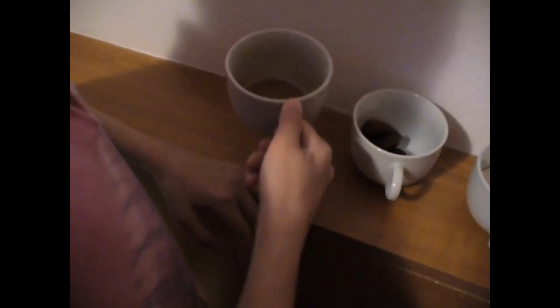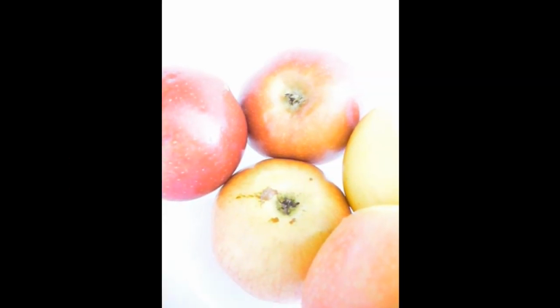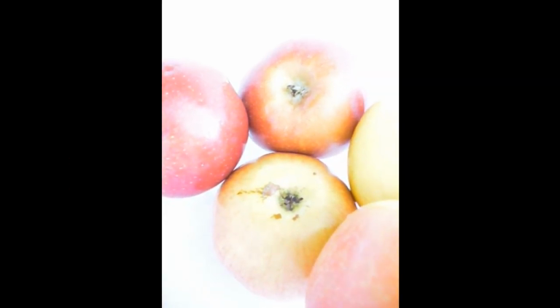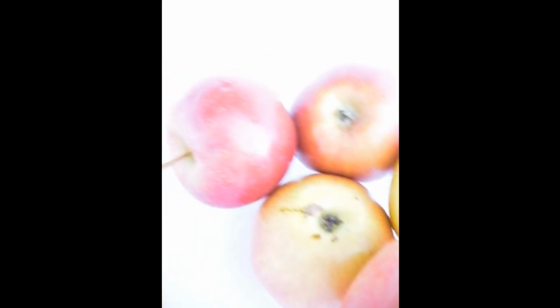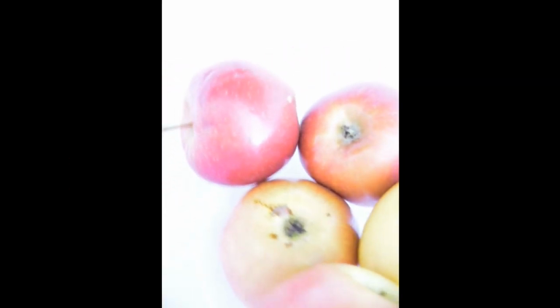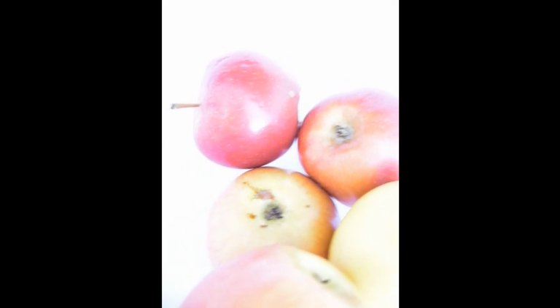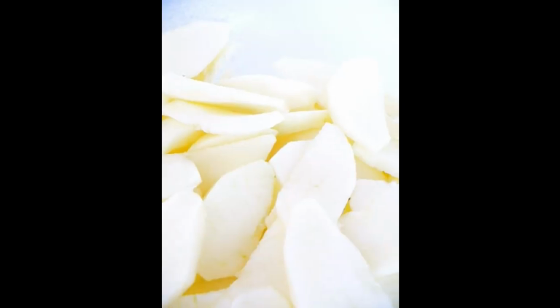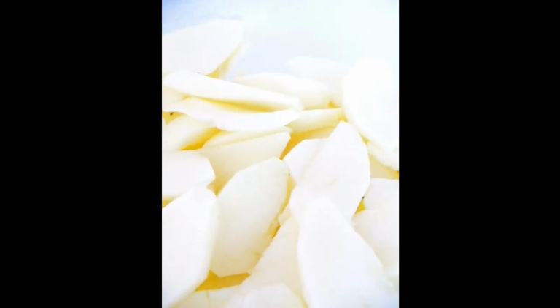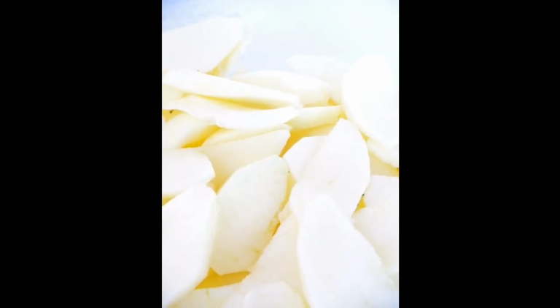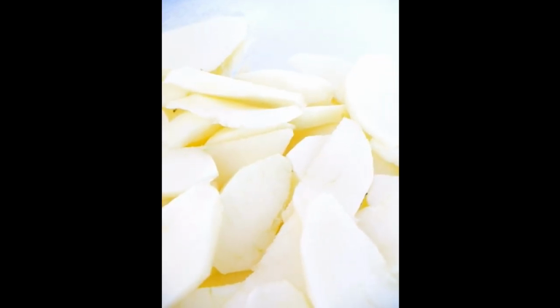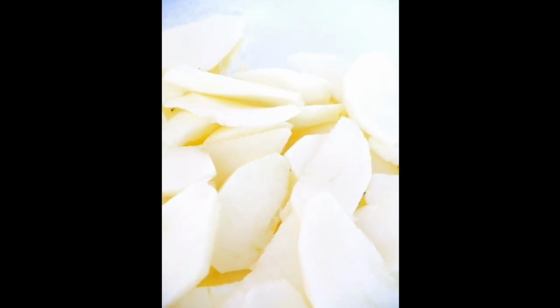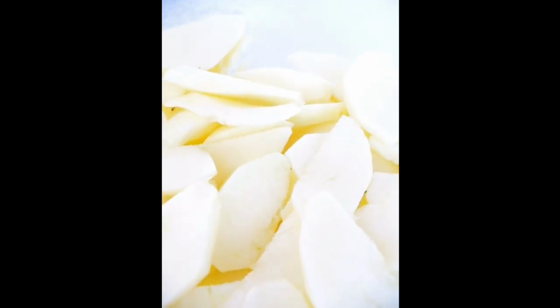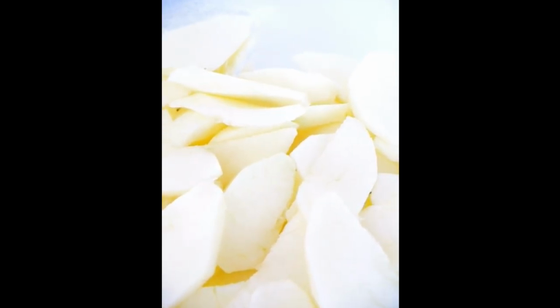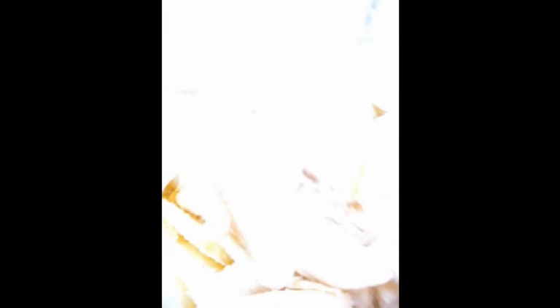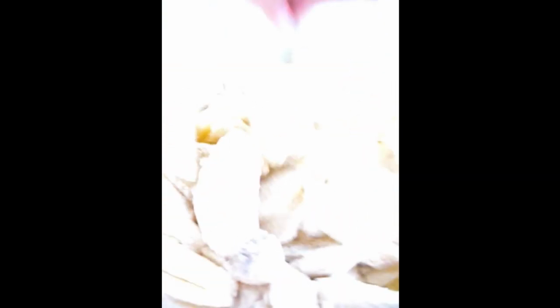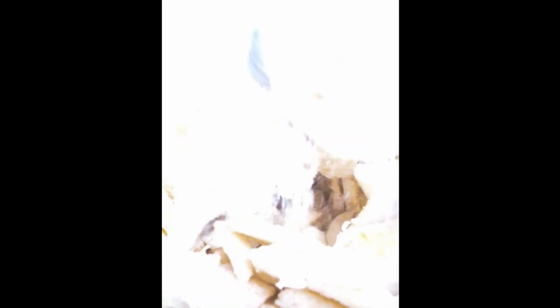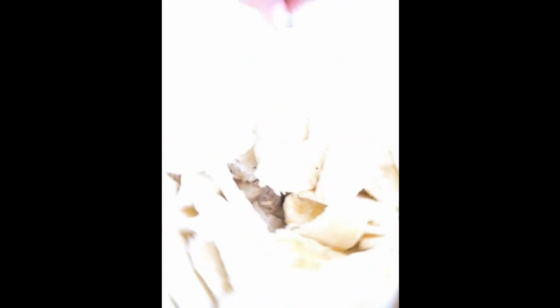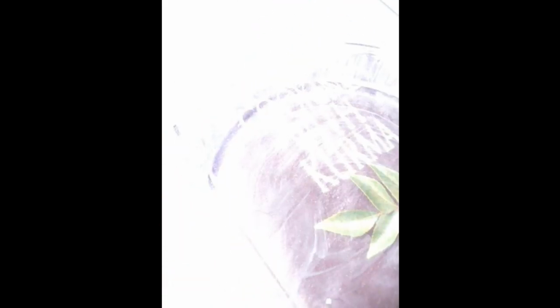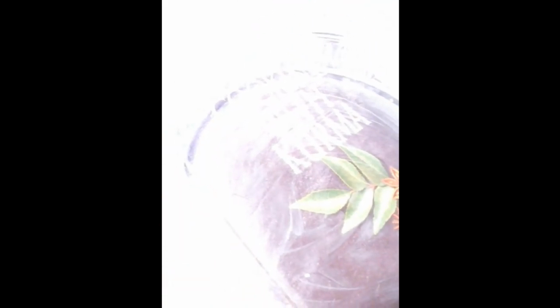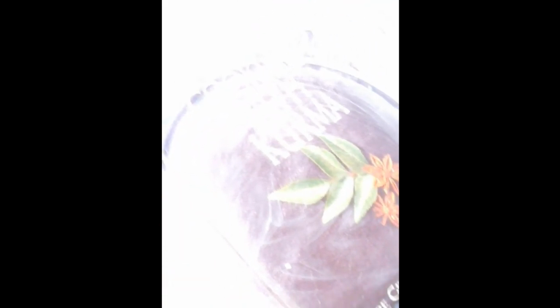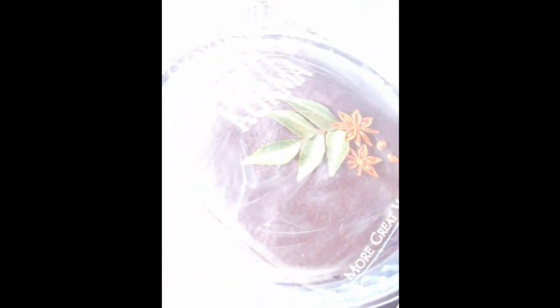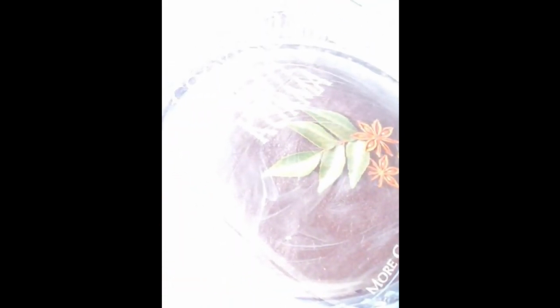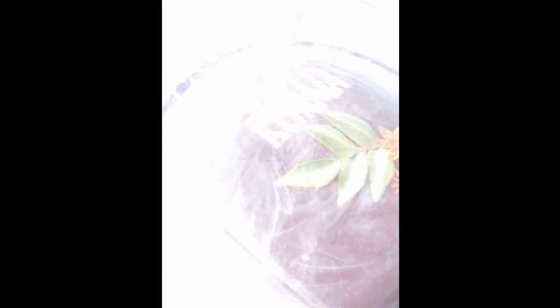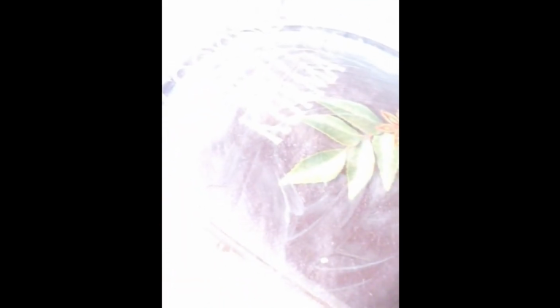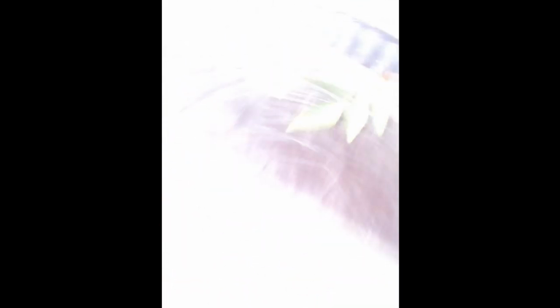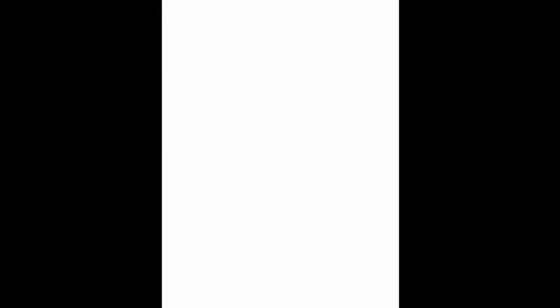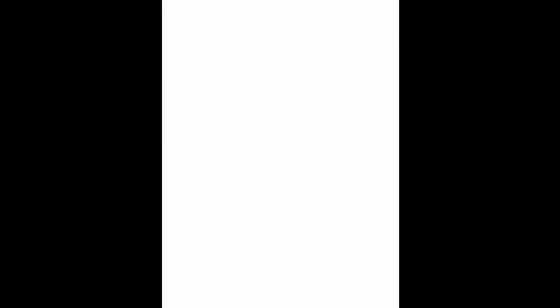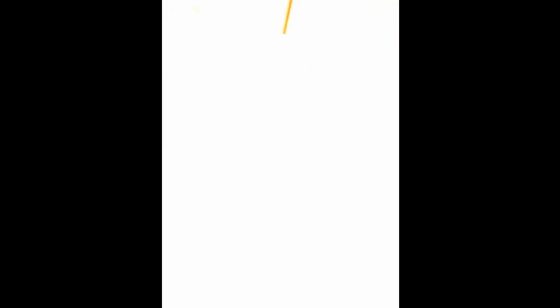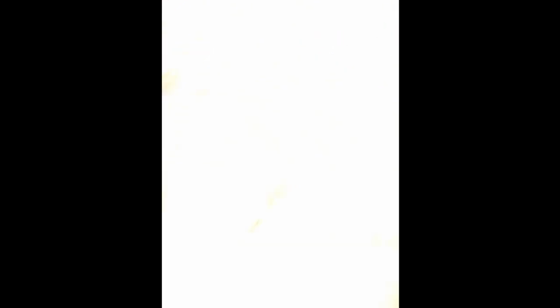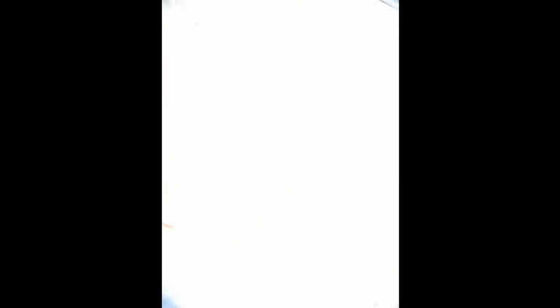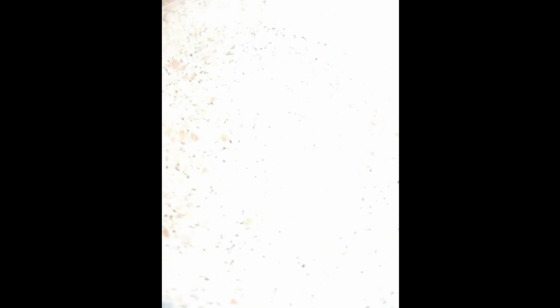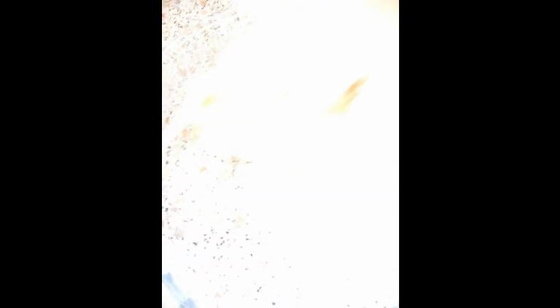Let's get started. First, peel the apples and slice them. We have peeled and thinly sliced the apples. Added more flour. Mix it. Grease the pan with coconut fat and add everything into the dish.